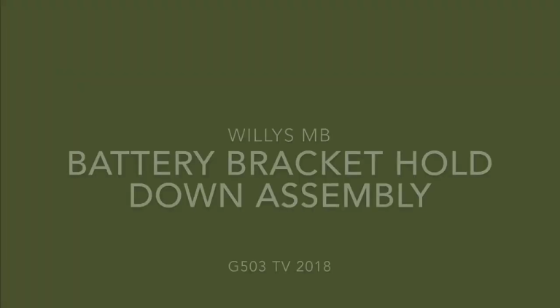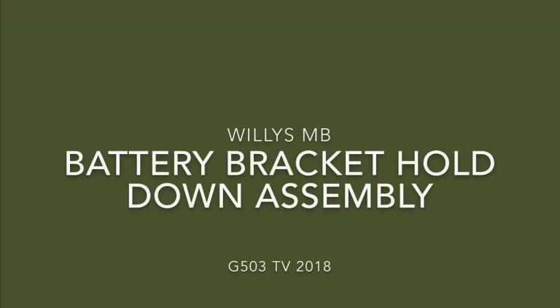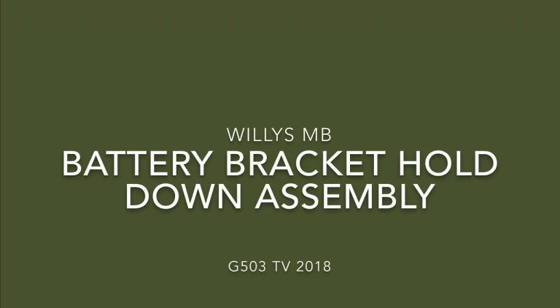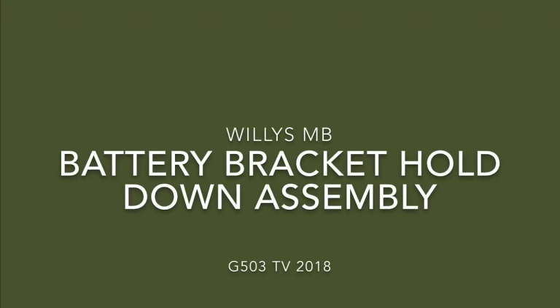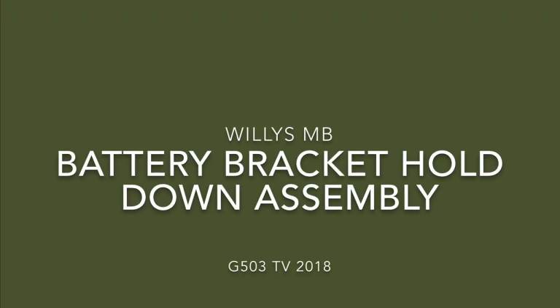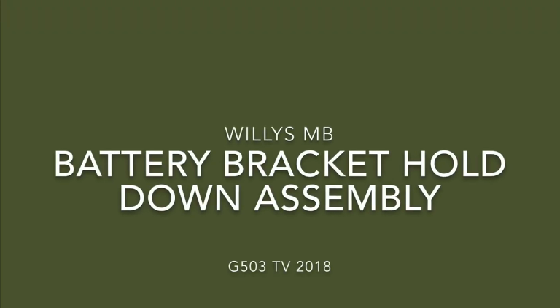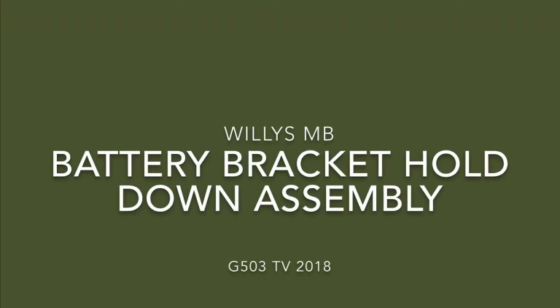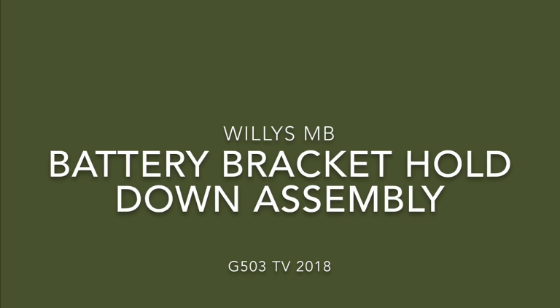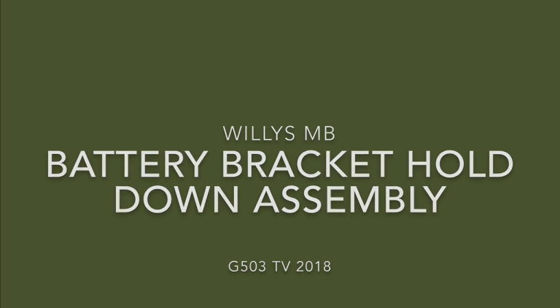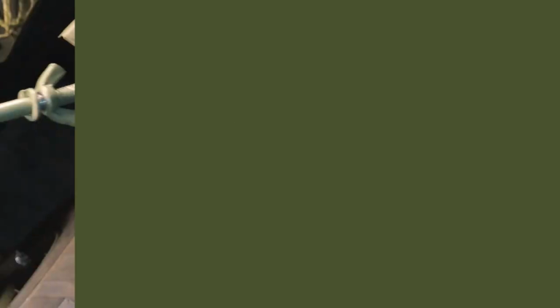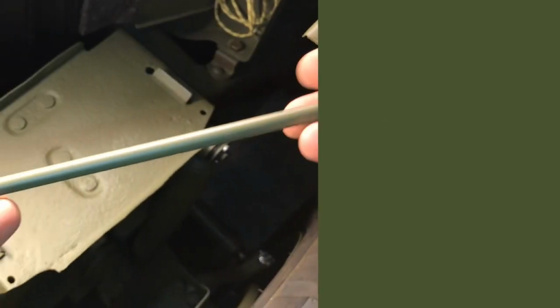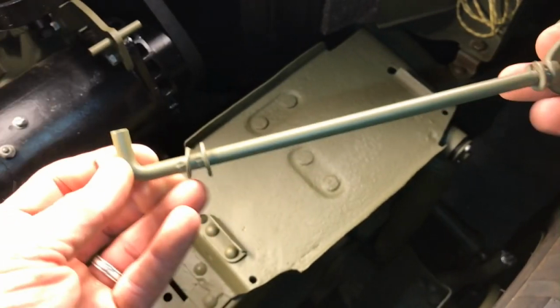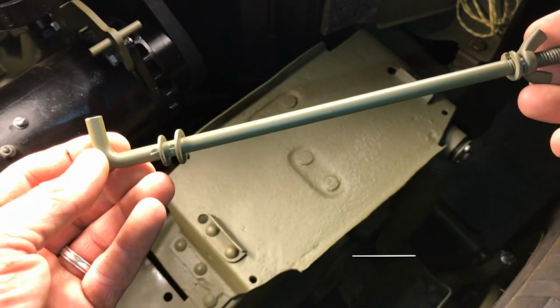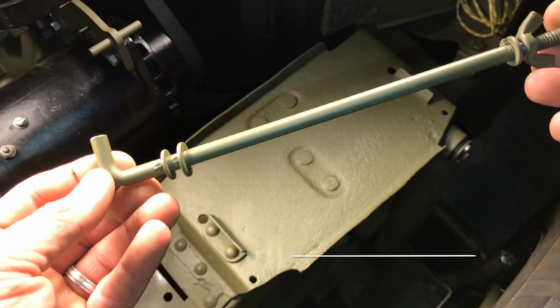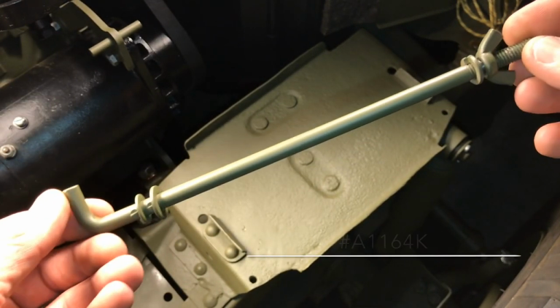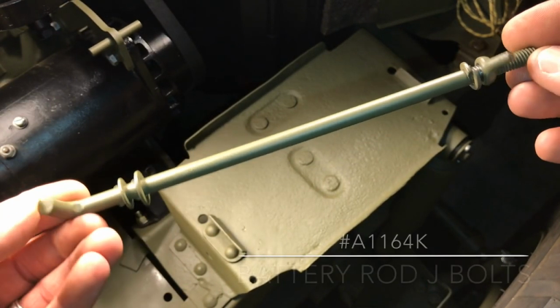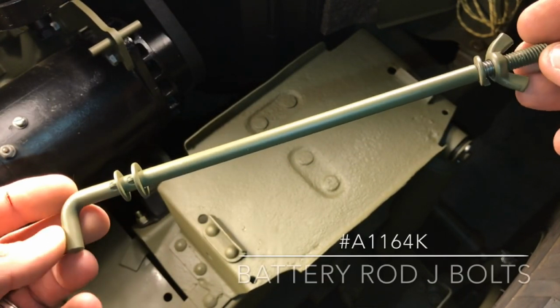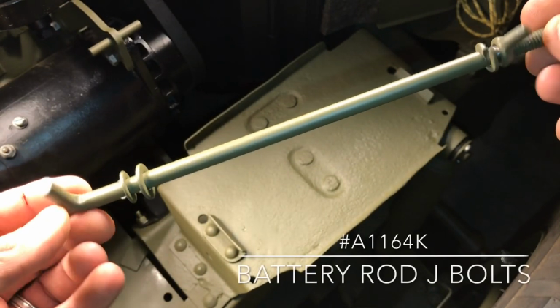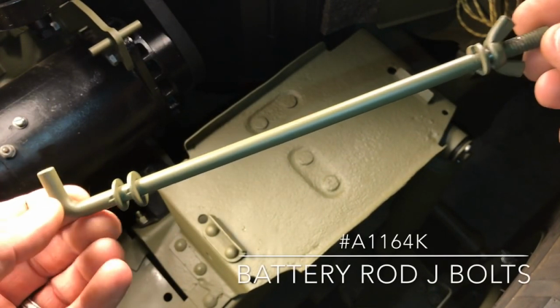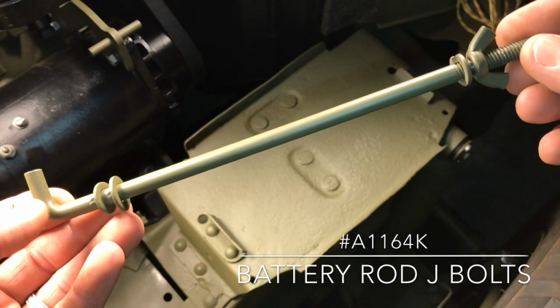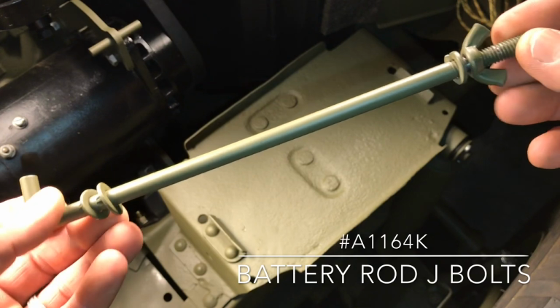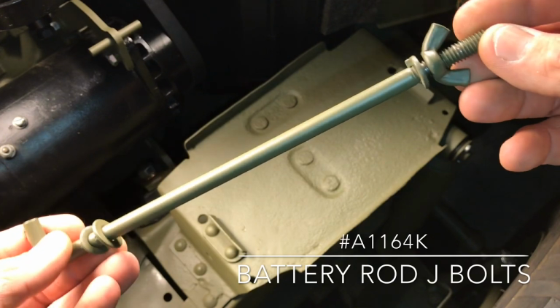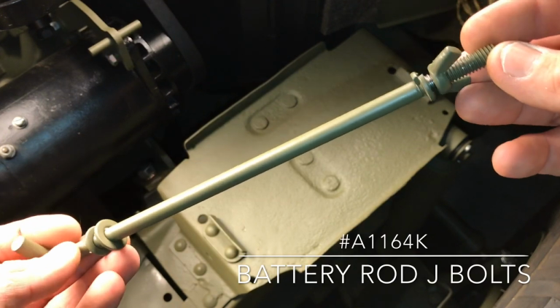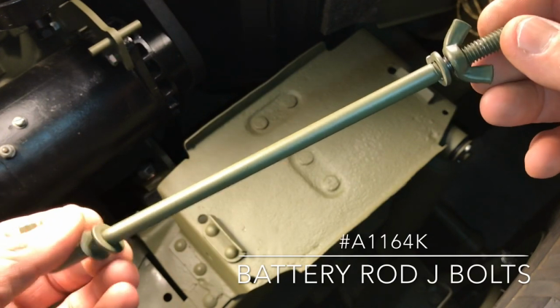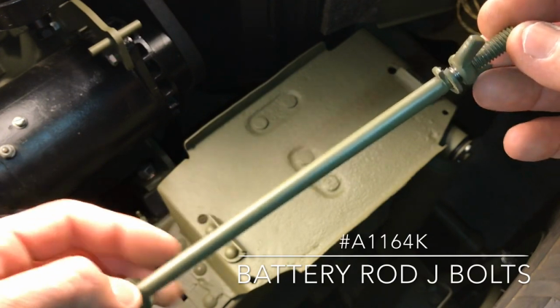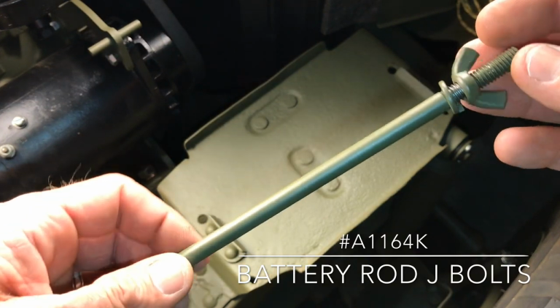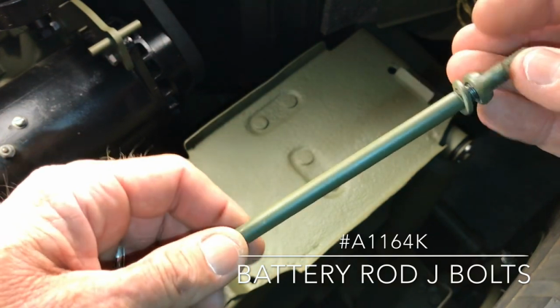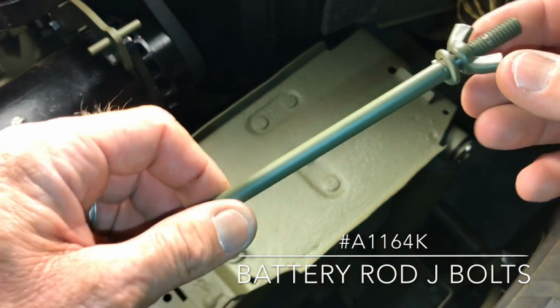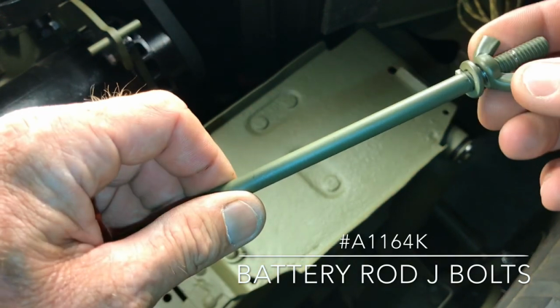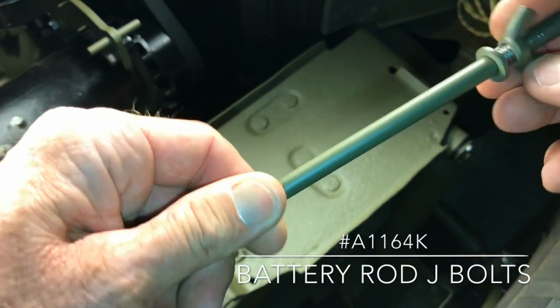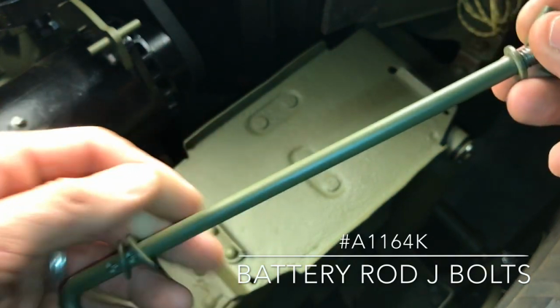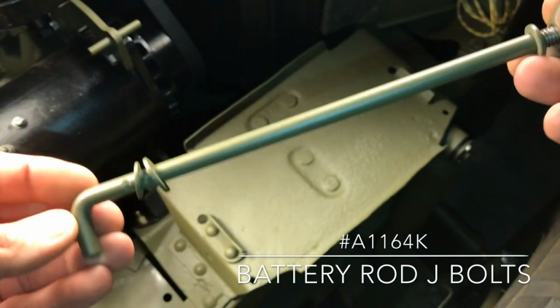Willis MB battery bracket hold down assembly. Let's take a close look at the Ron Fitzpatrick Jeep Parts USA-made J bolts that hold down the battery retaining bracket on the top of the battery.